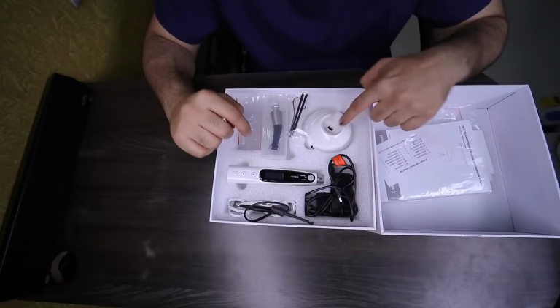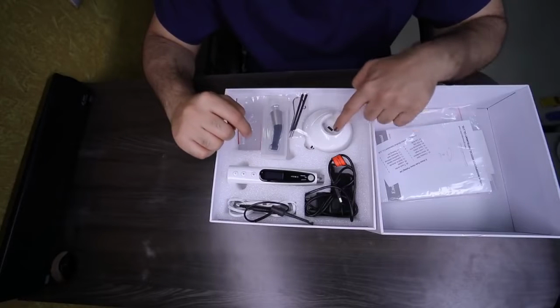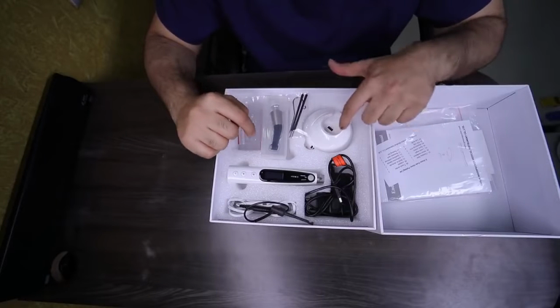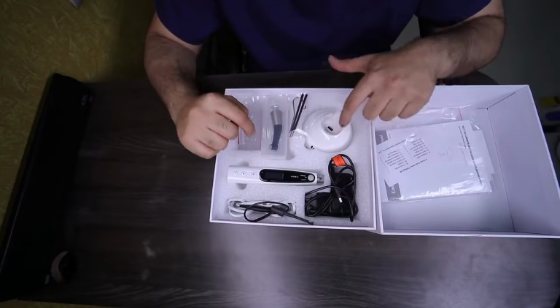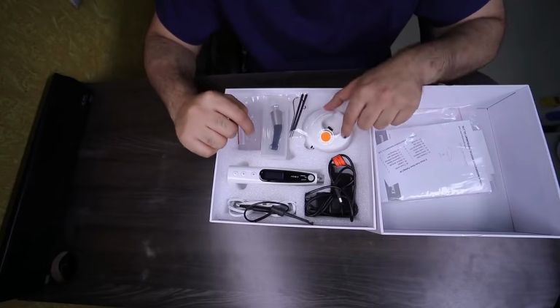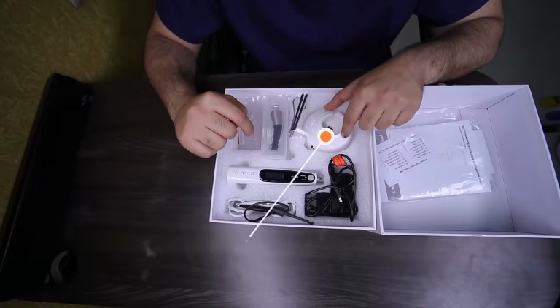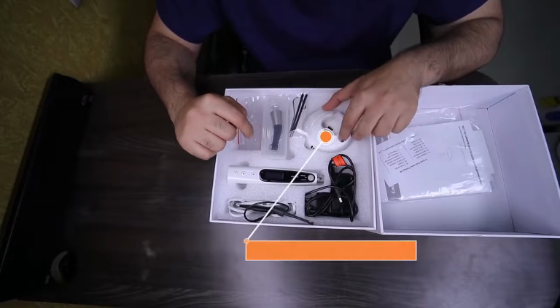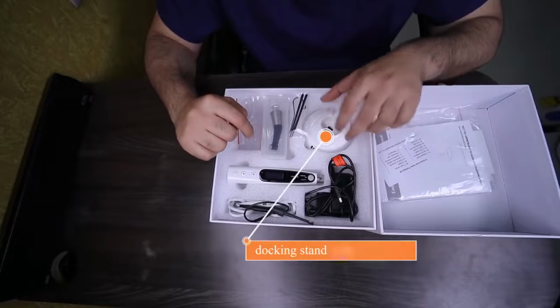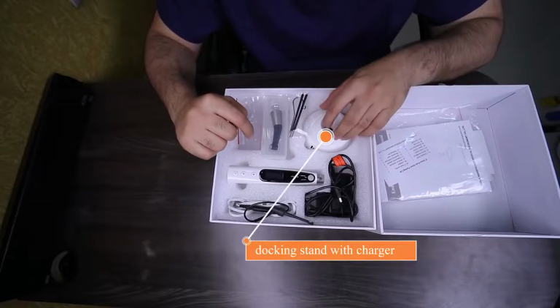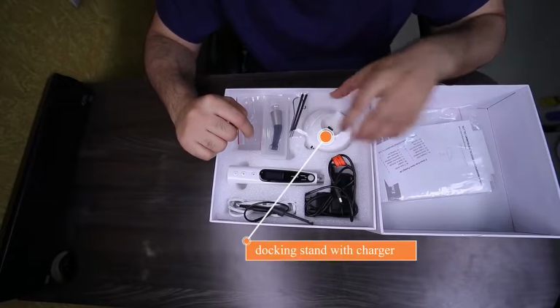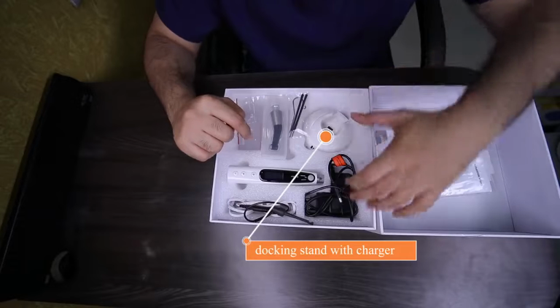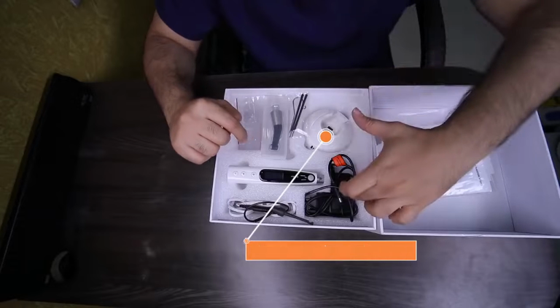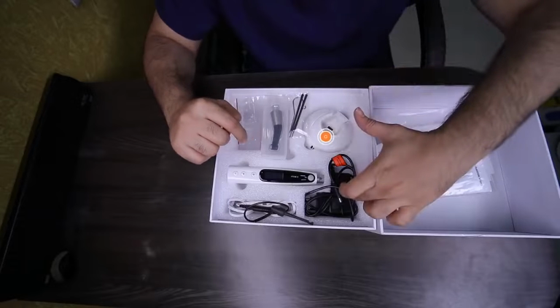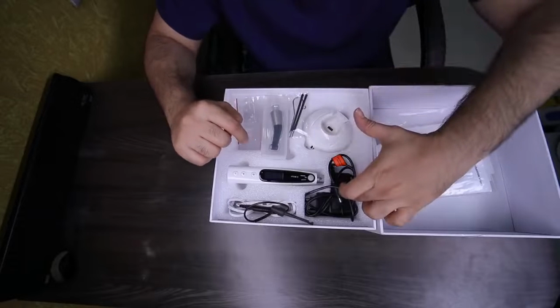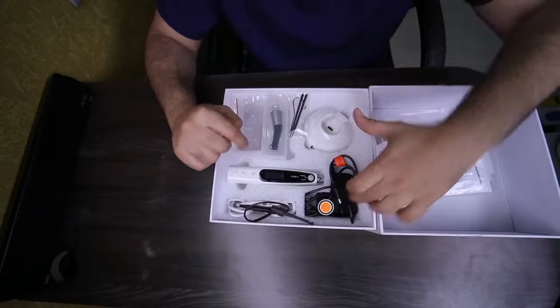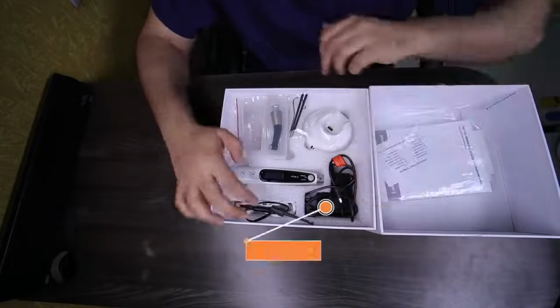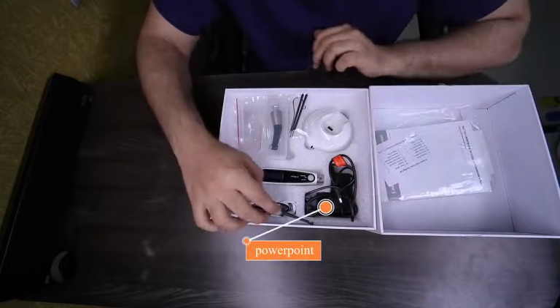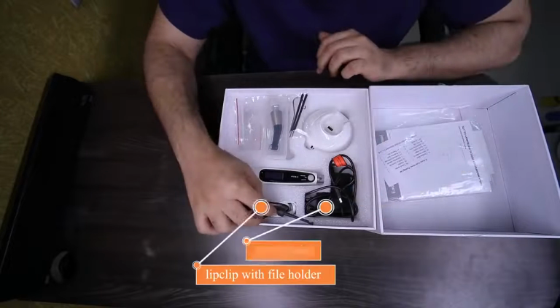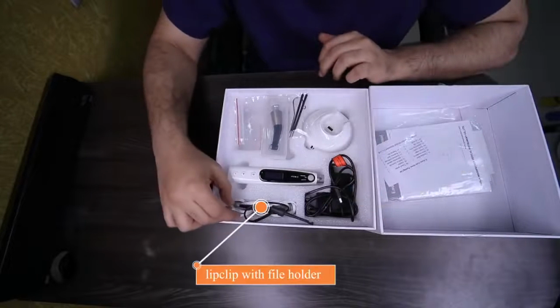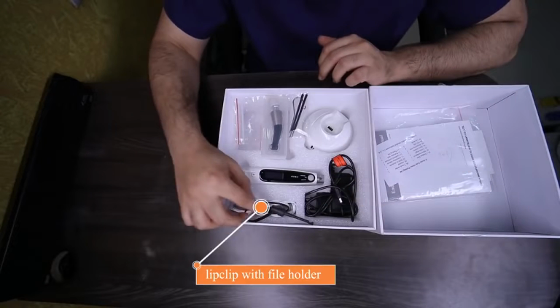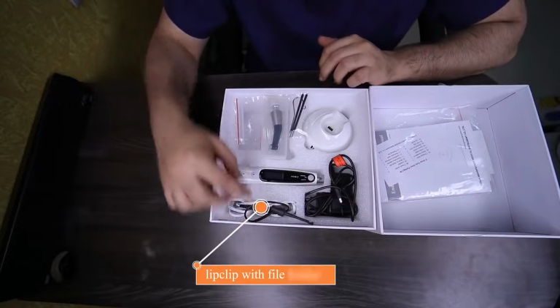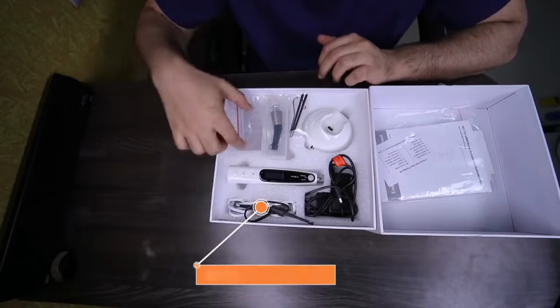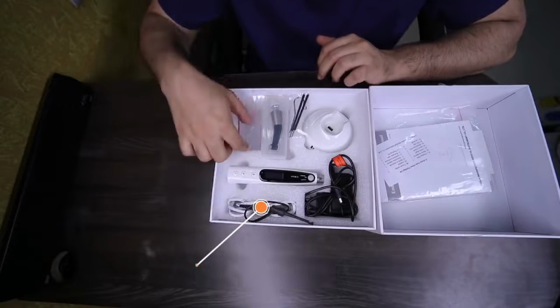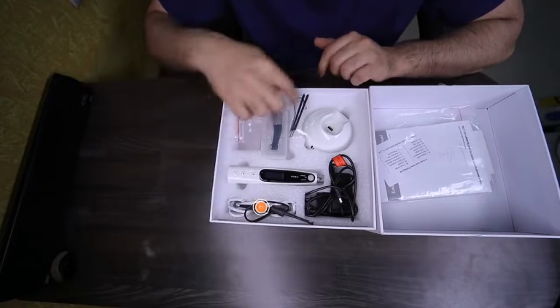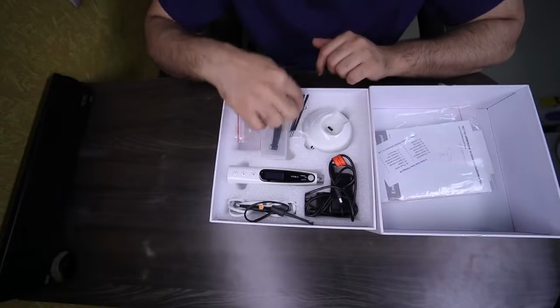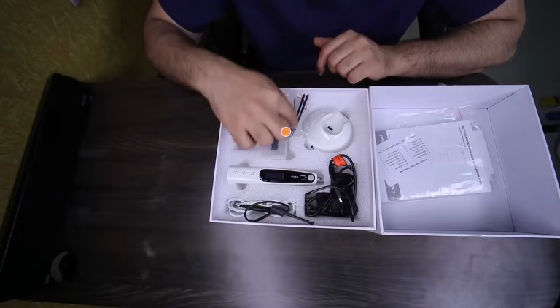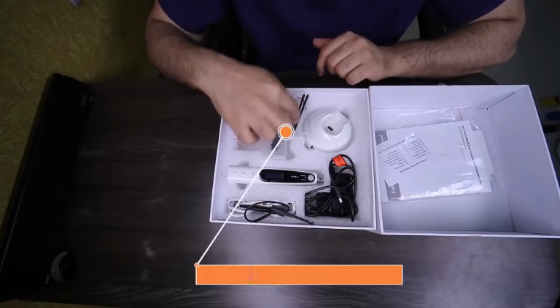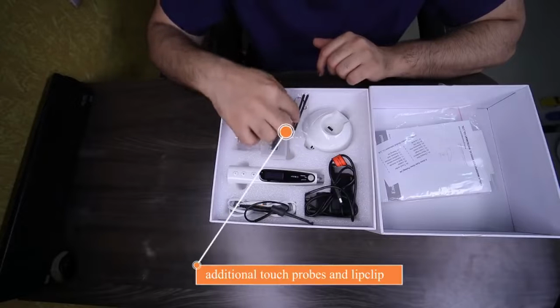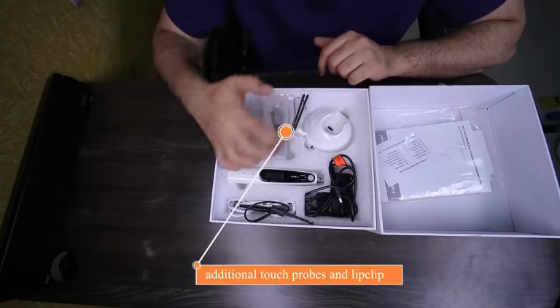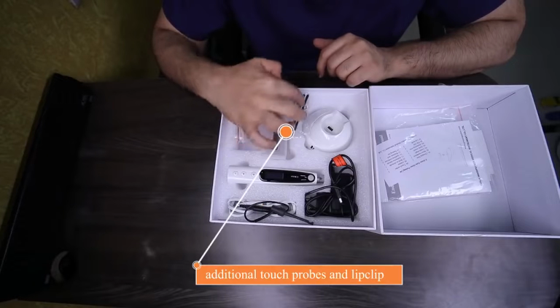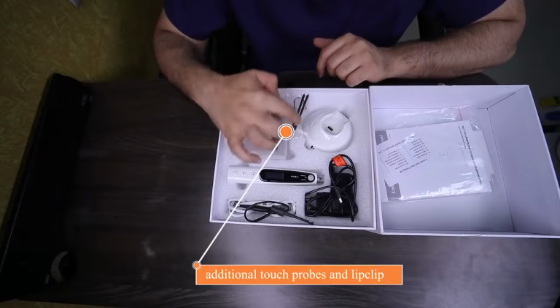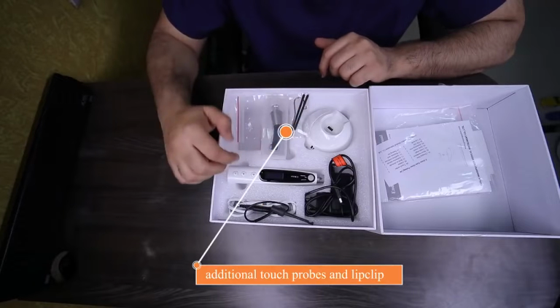You have the docking stand which doubles up as the charger. You have the power plug. You have the lip clip and the file attachment, and you have the accessory touch probes and the additional lip clips.